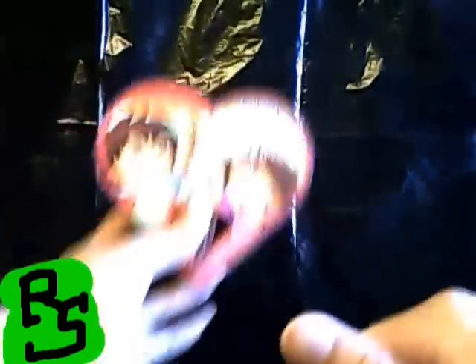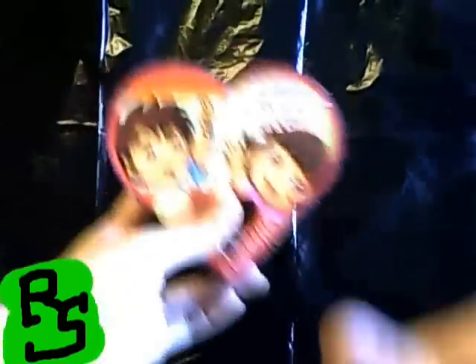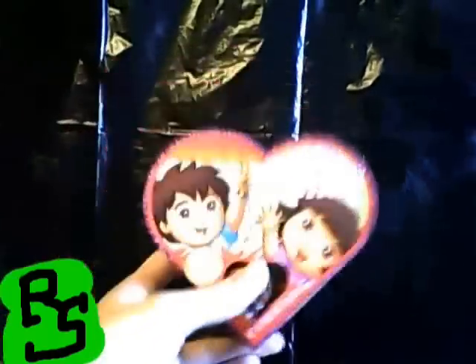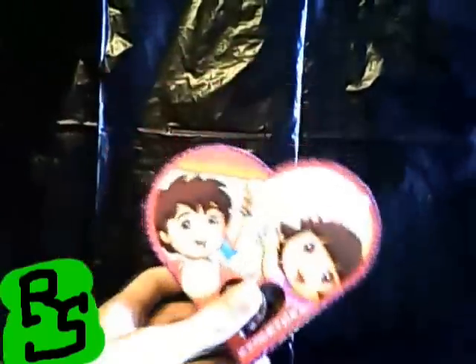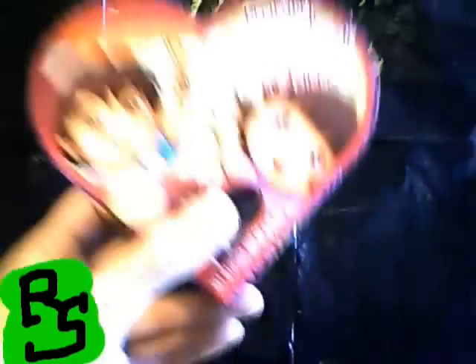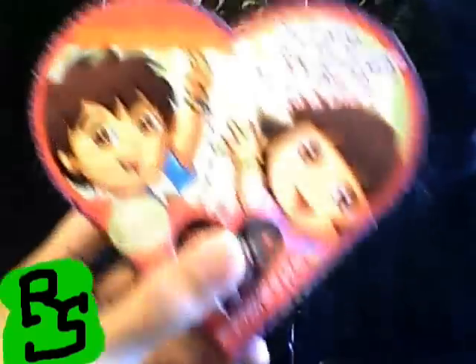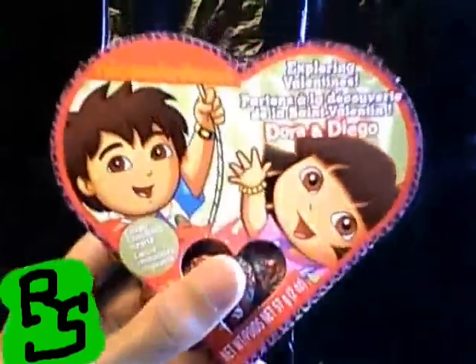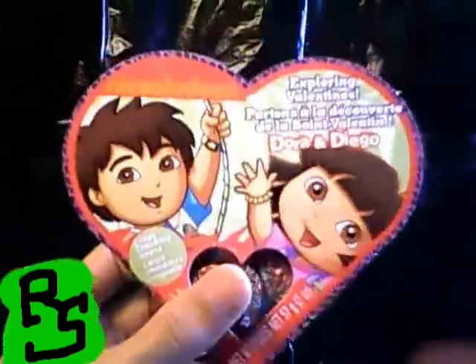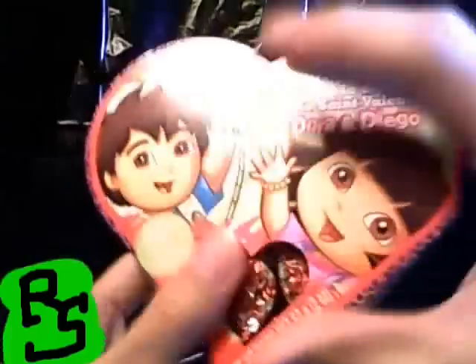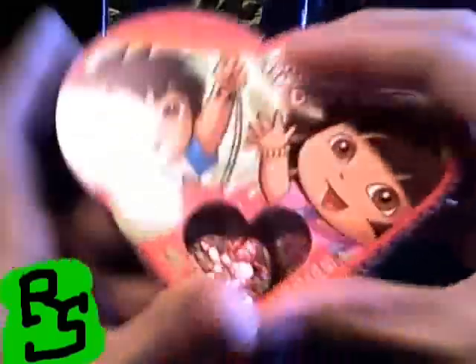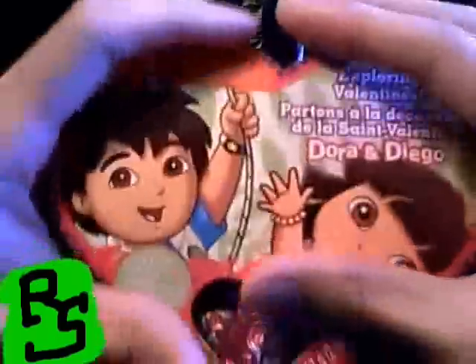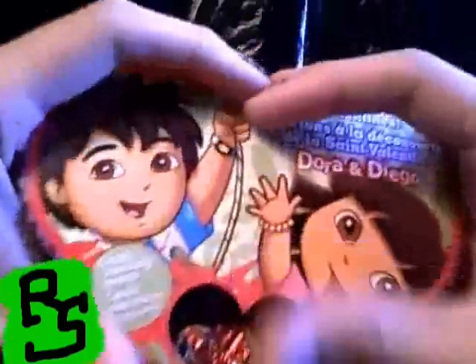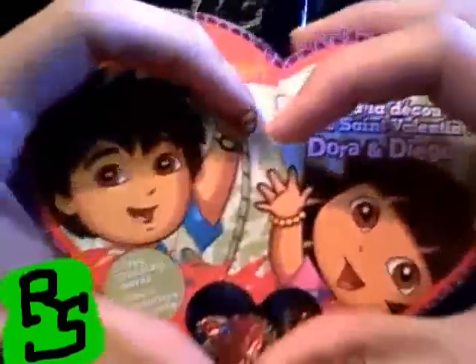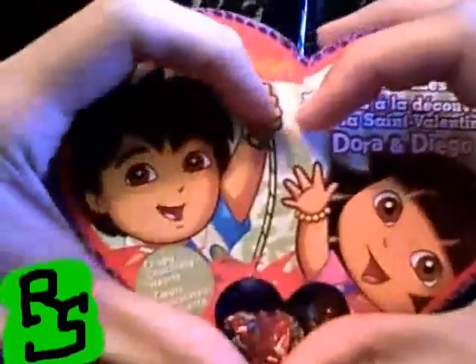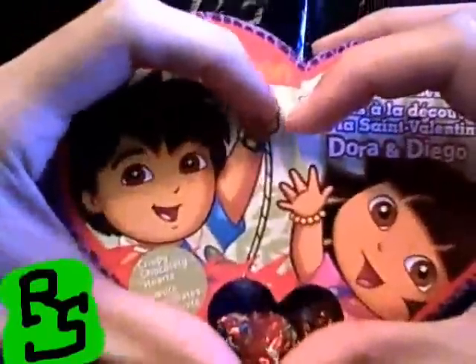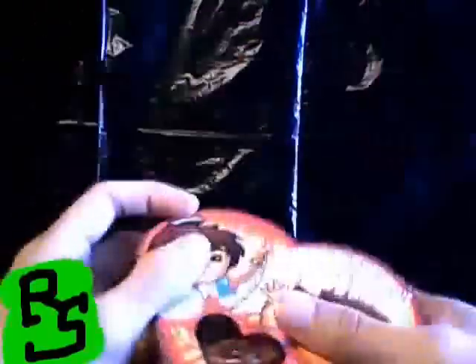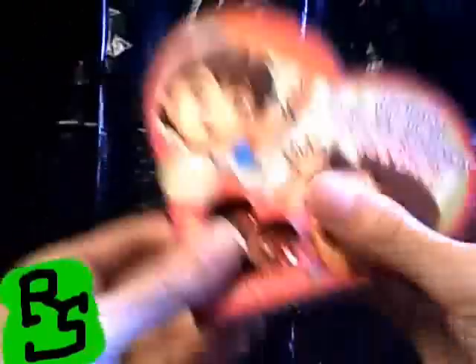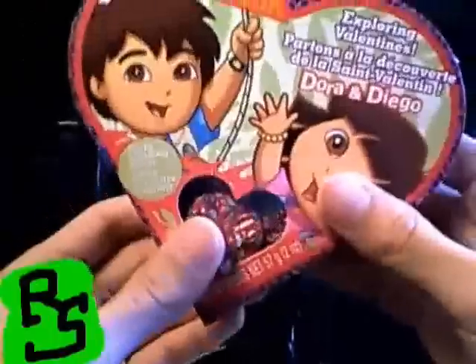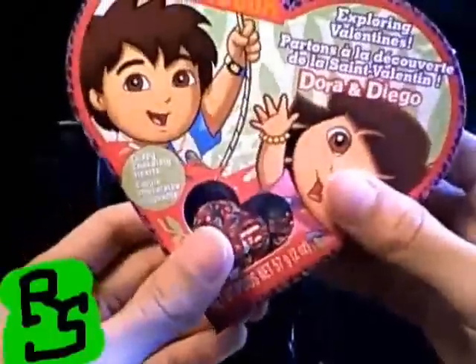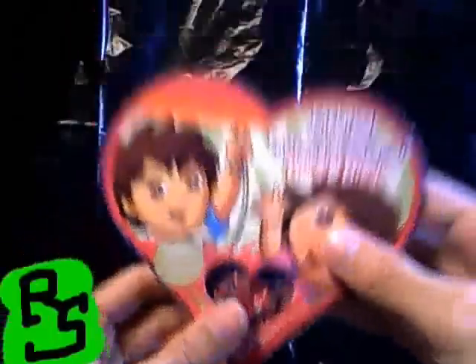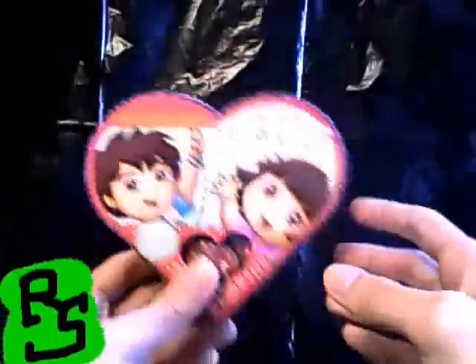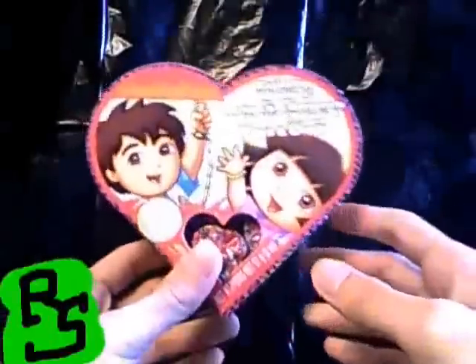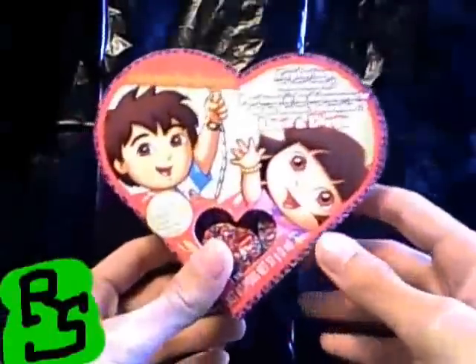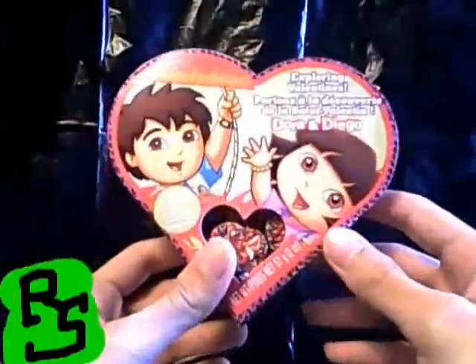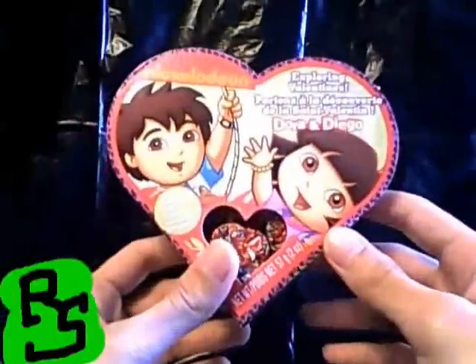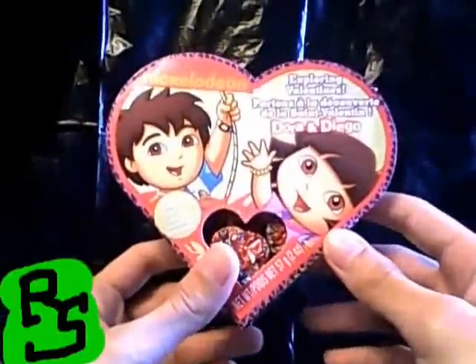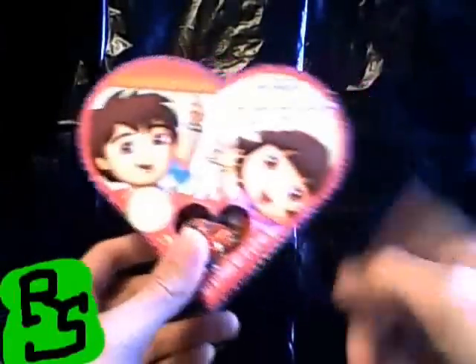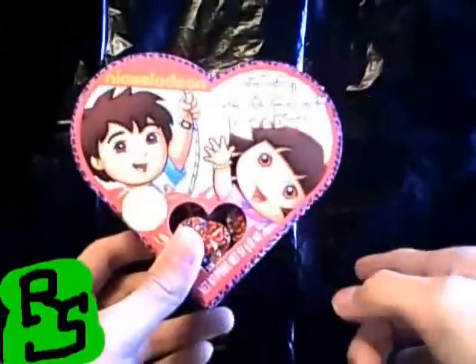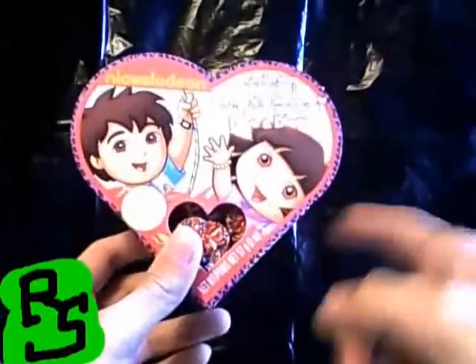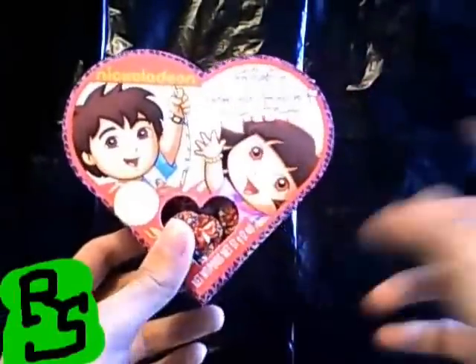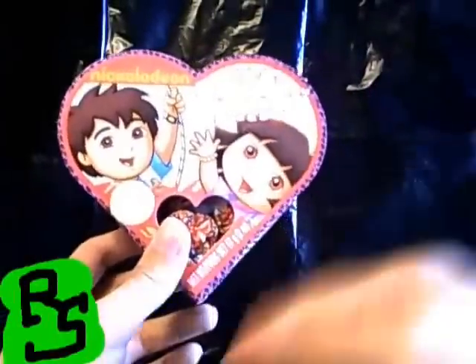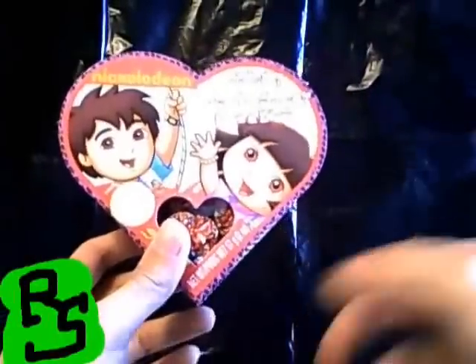Nice packaging here. It's in the shape of a heart. I heart you too! Very cute. Adorable — no pun intended. Get it? Adorable.